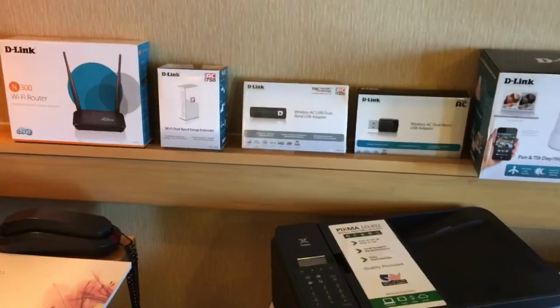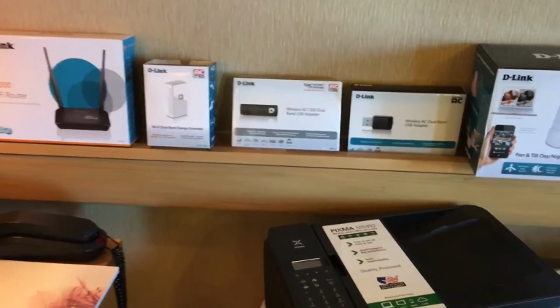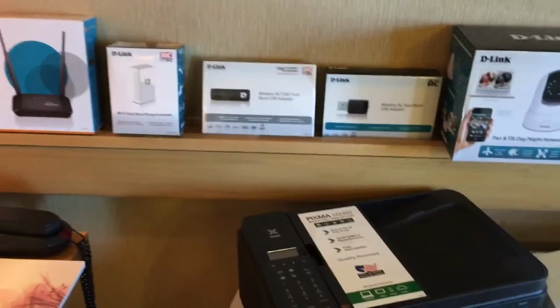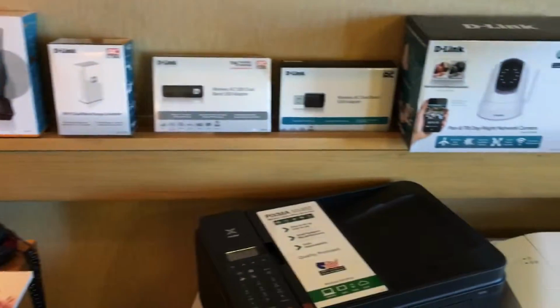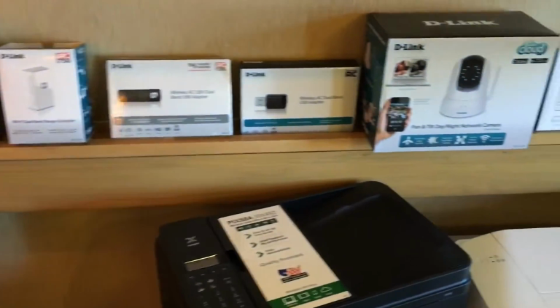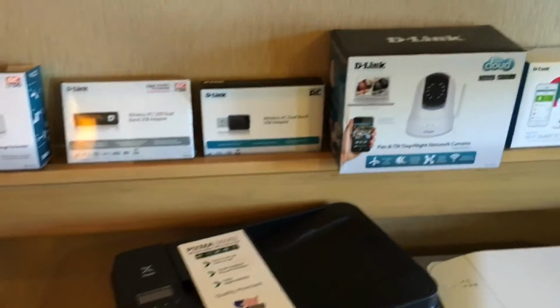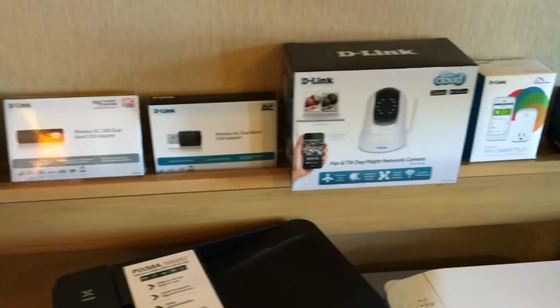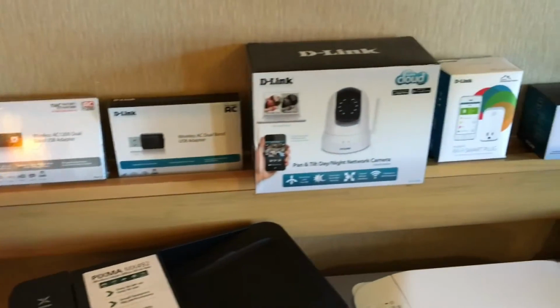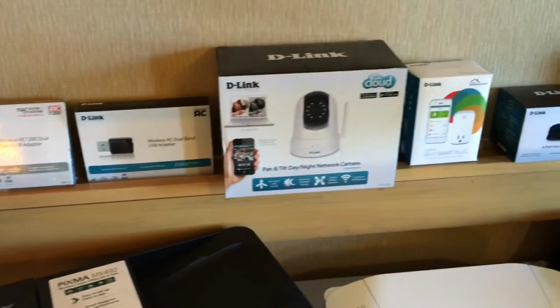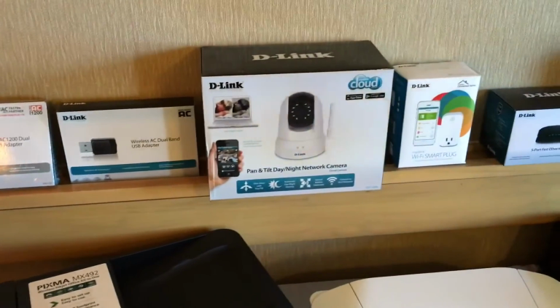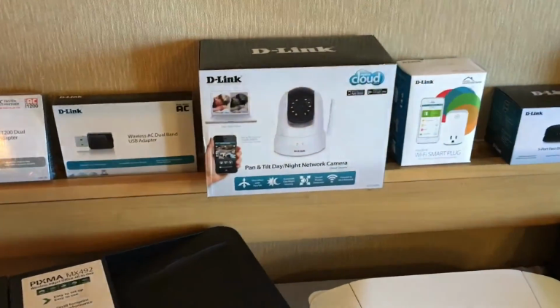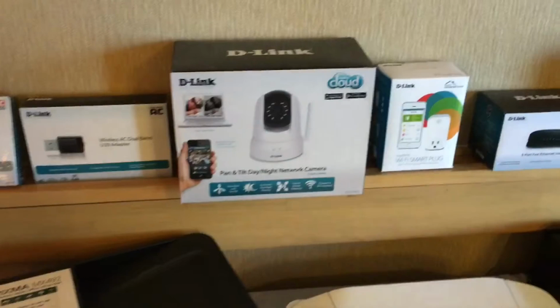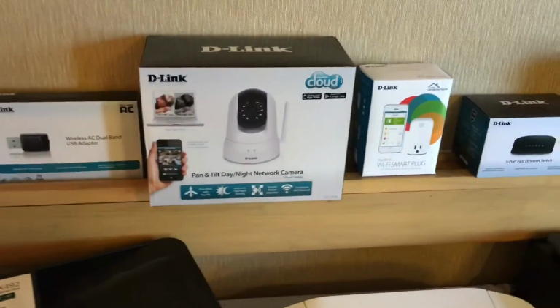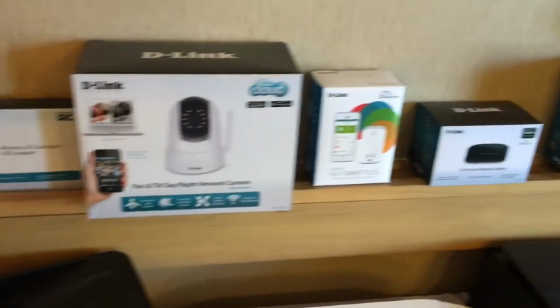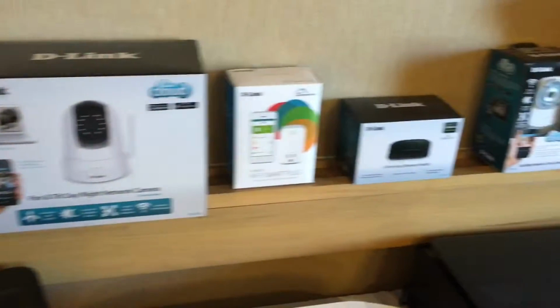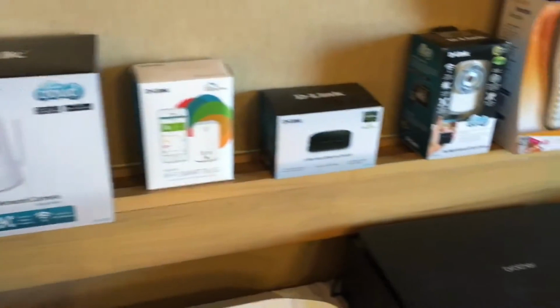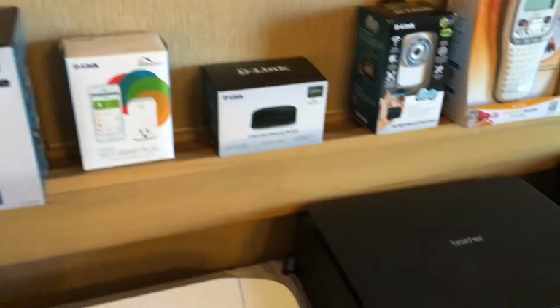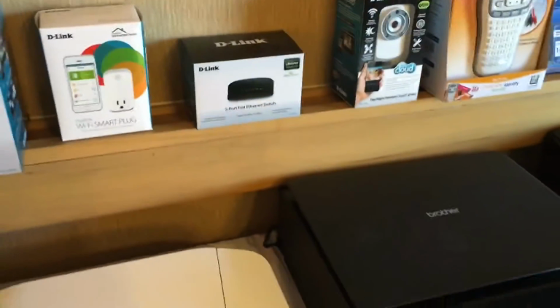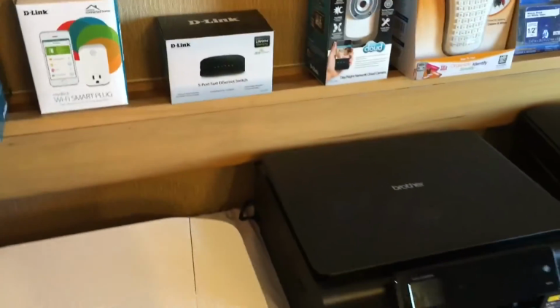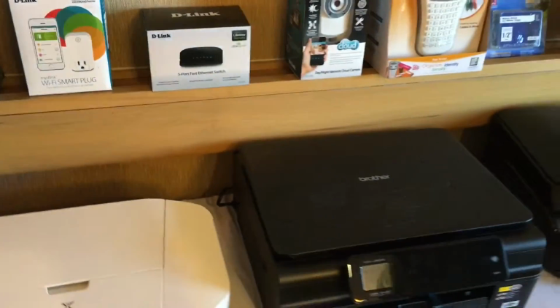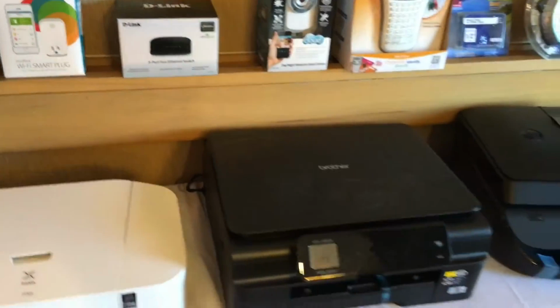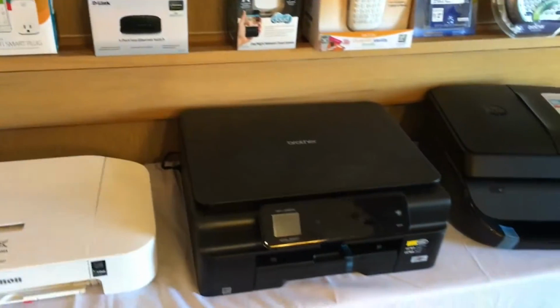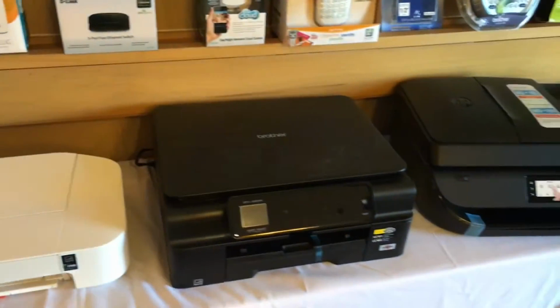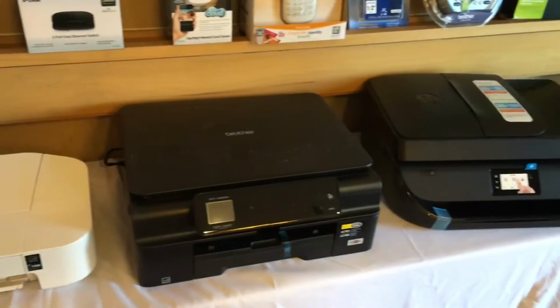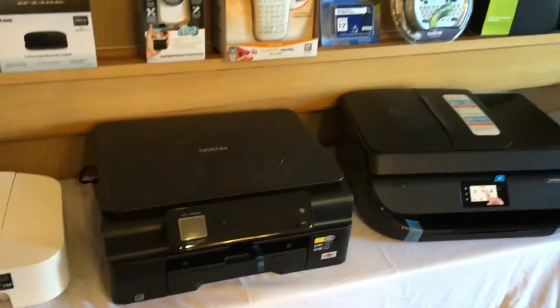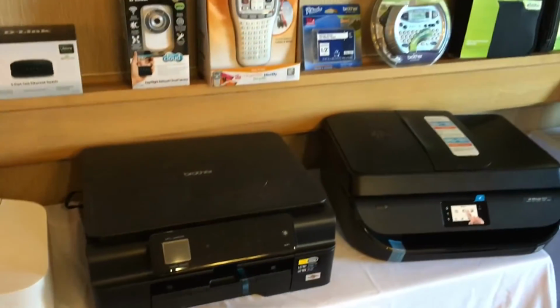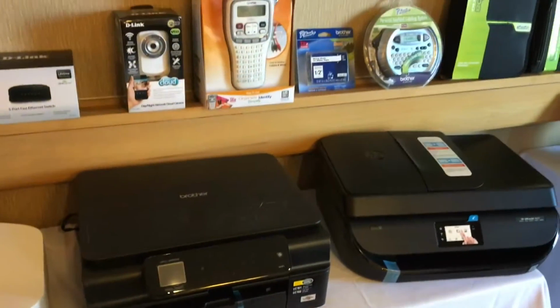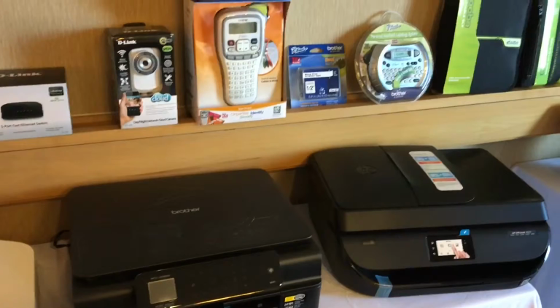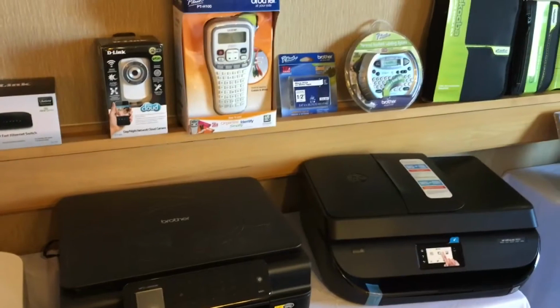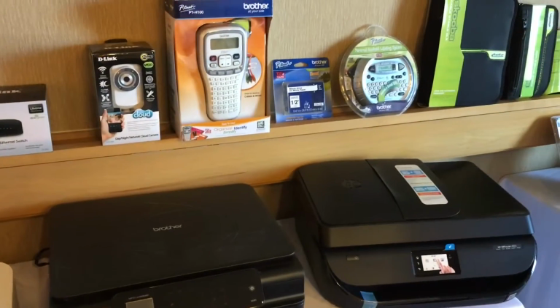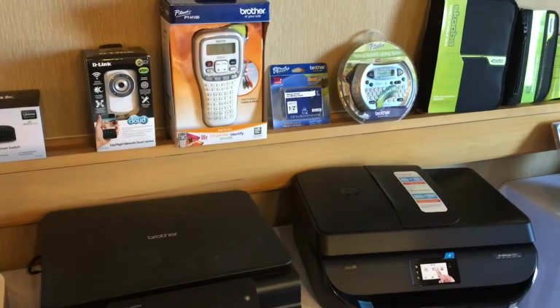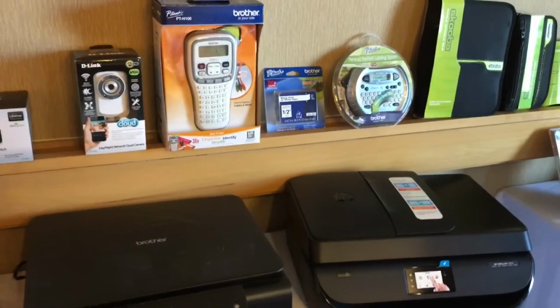D-Link home connectivity, Canon, Brother, HP printers, Epson as well — not shown but certainly available.